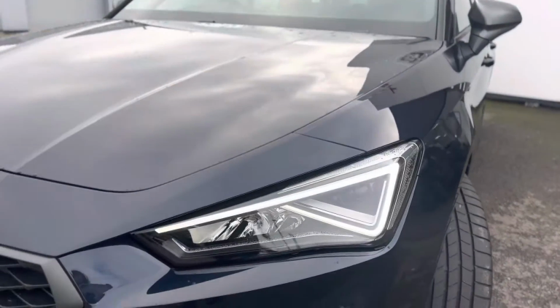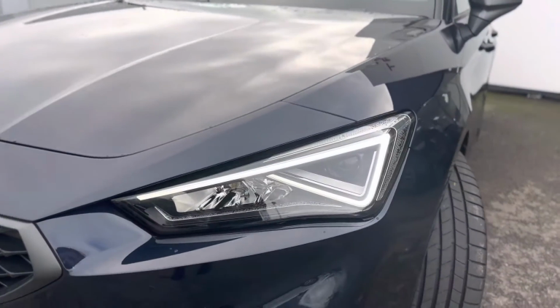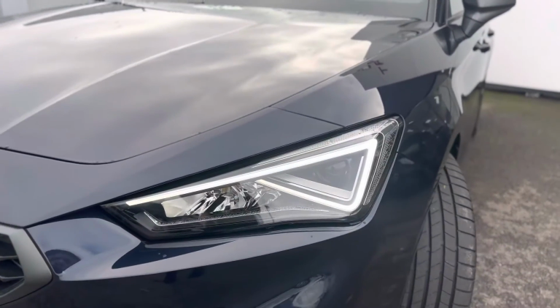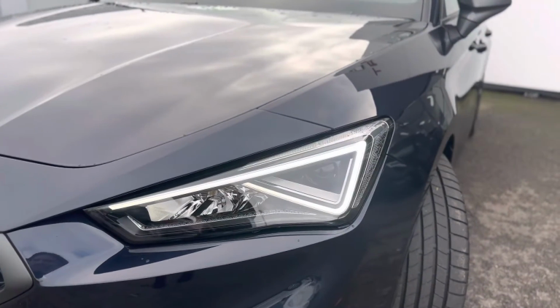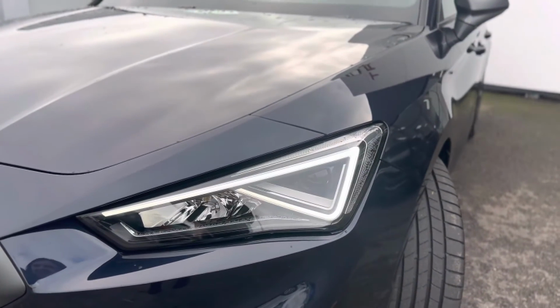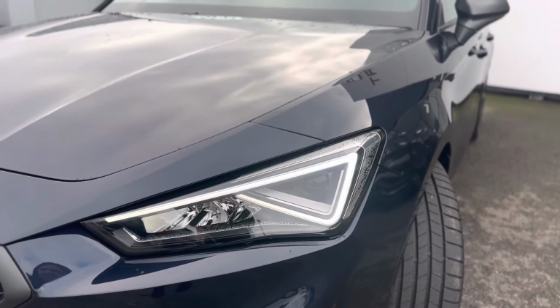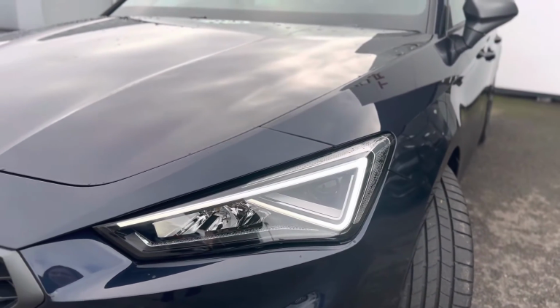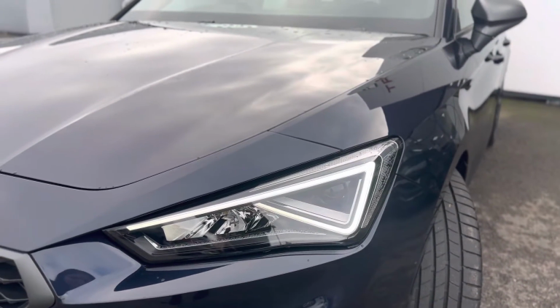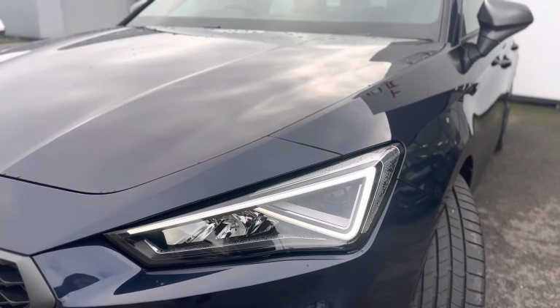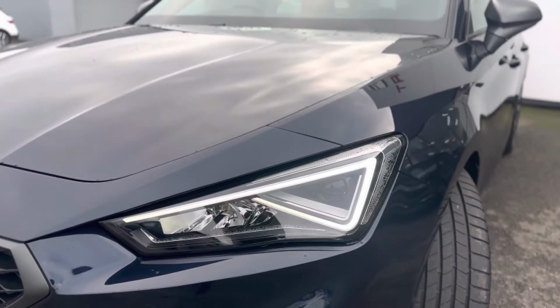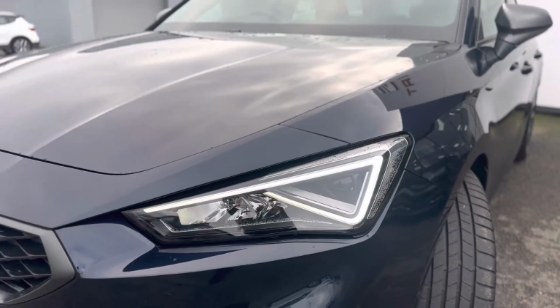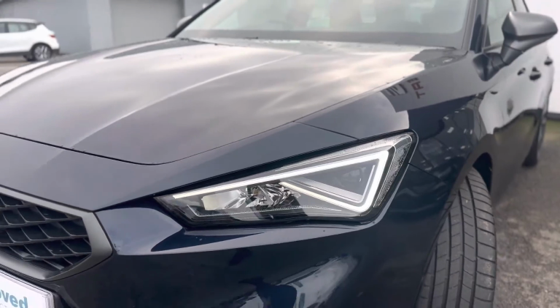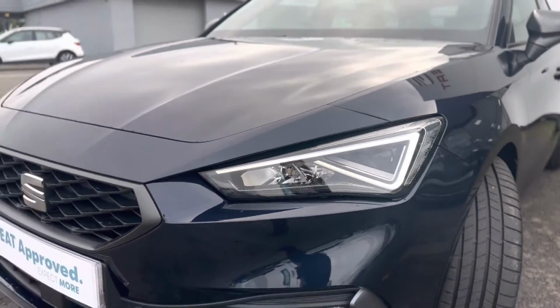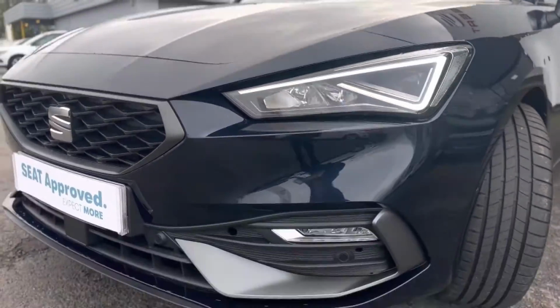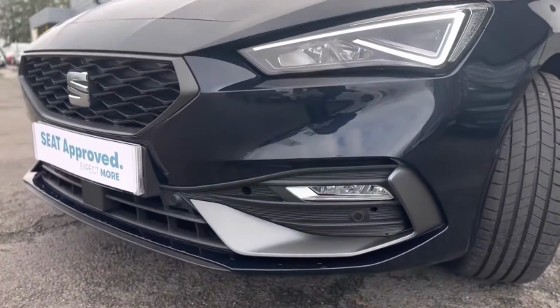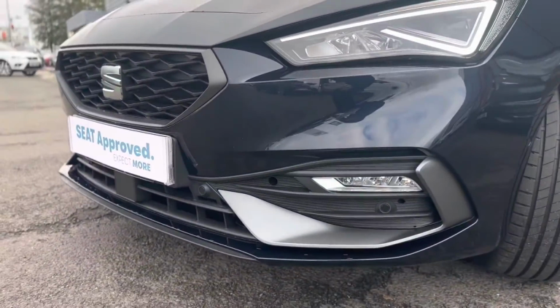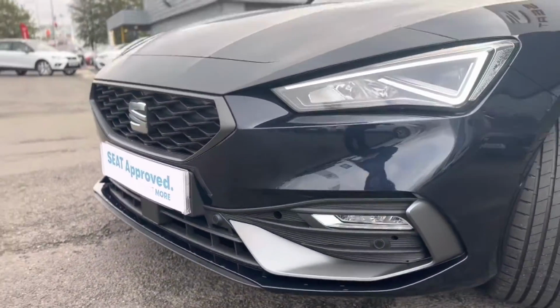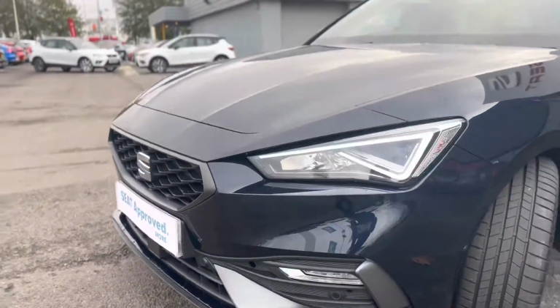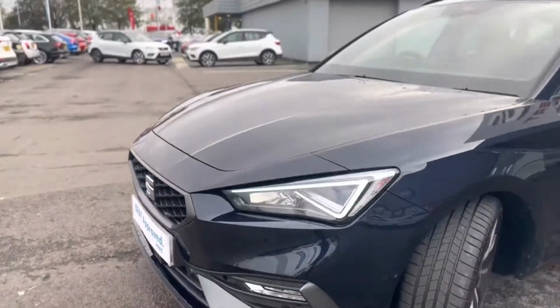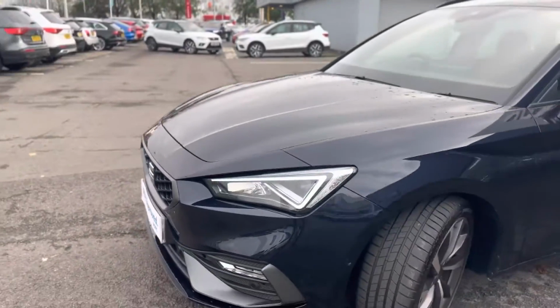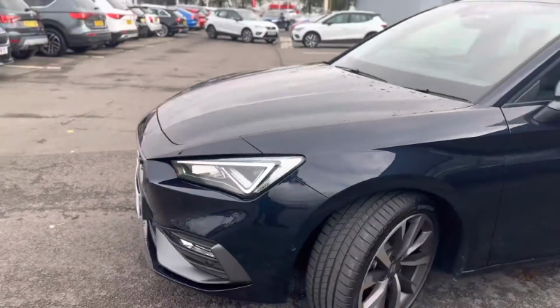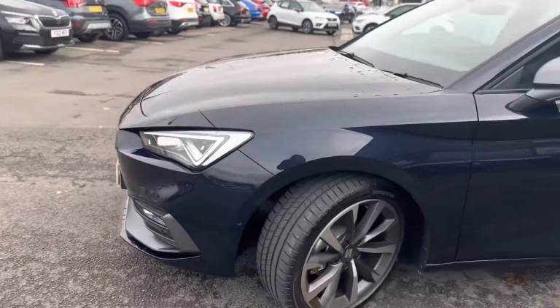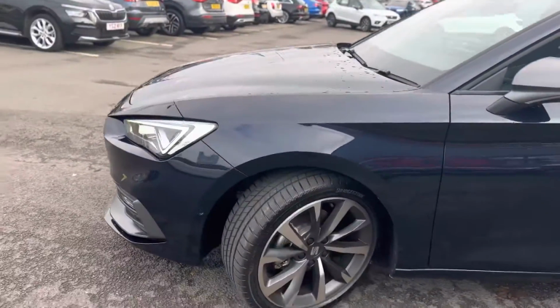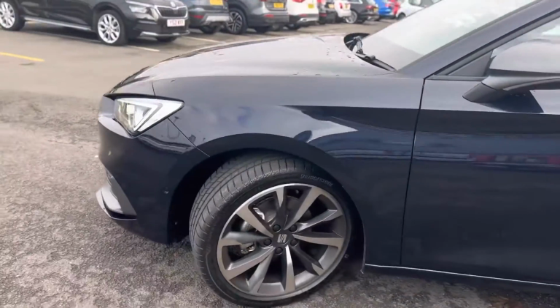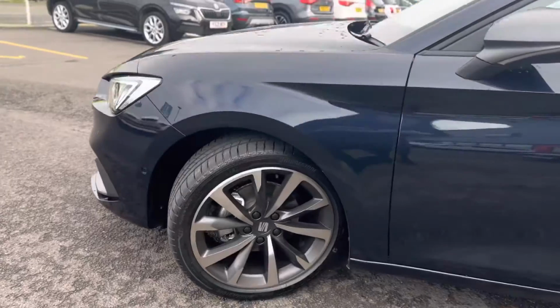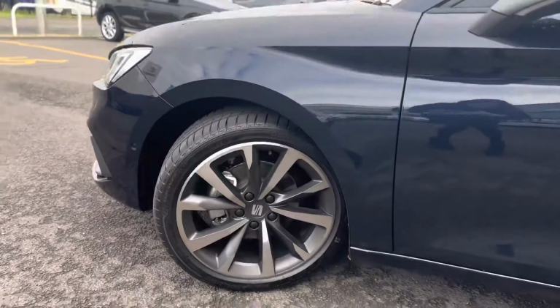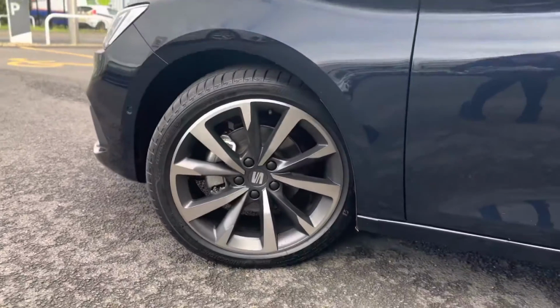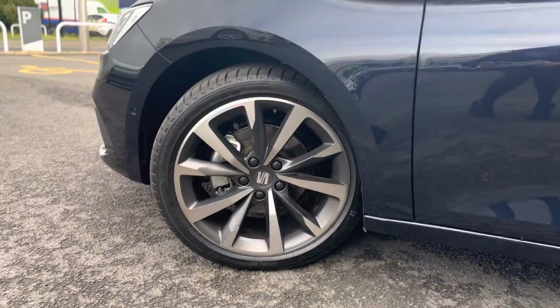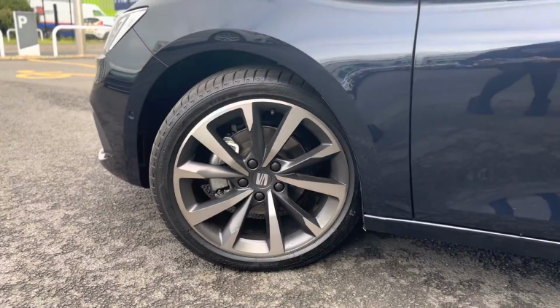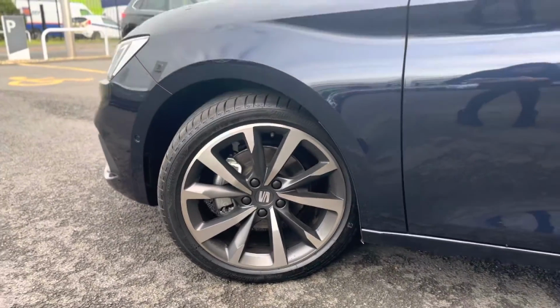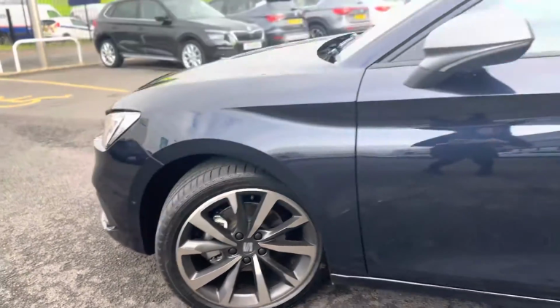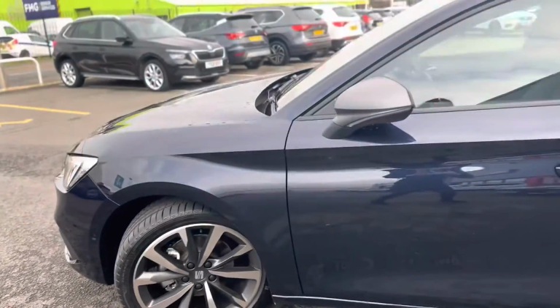As you can see, it has the LED daytime running lights and the auto headlights. It also has front sensors and 18 inch performance alloys.